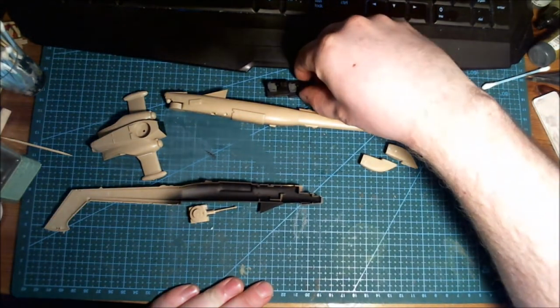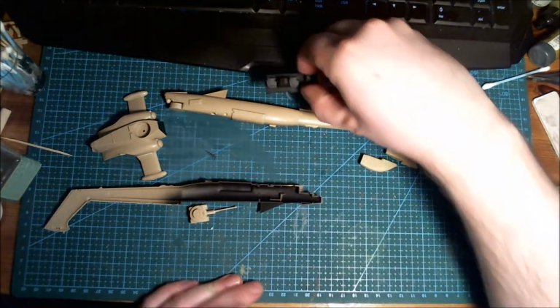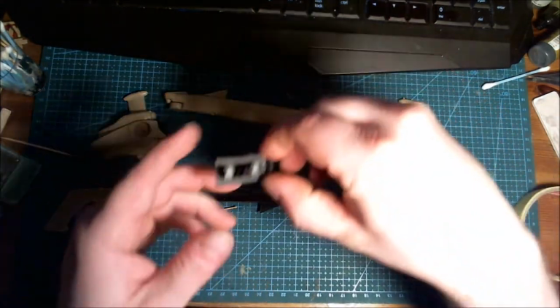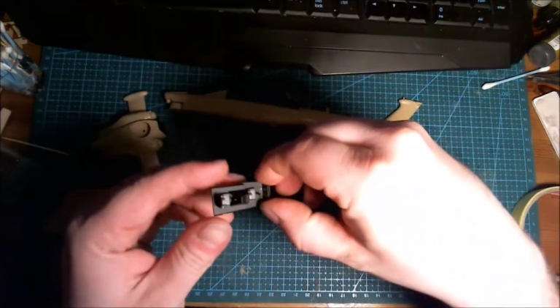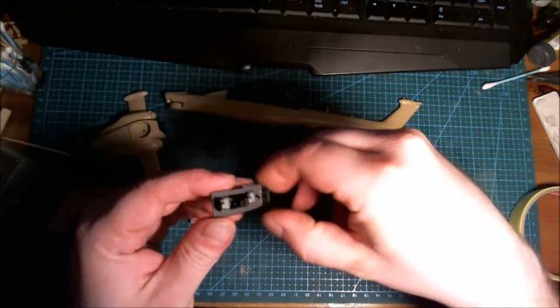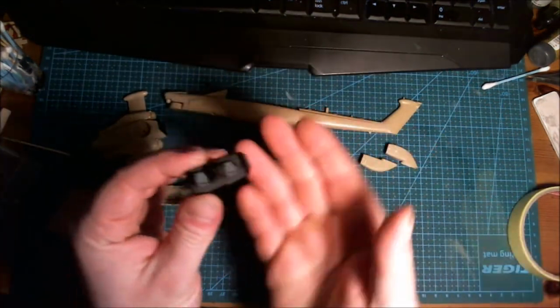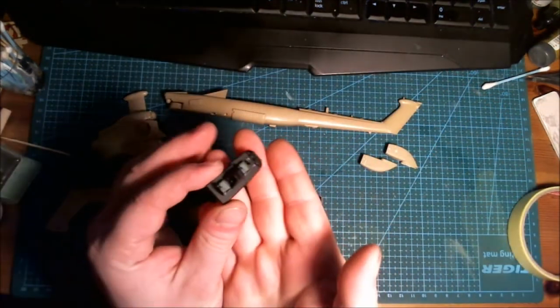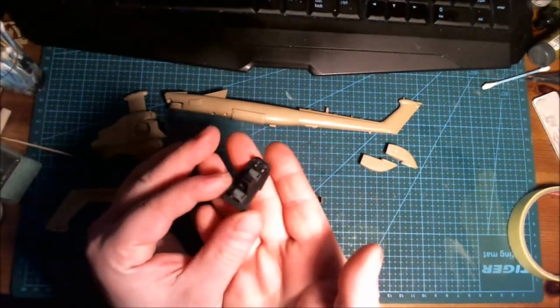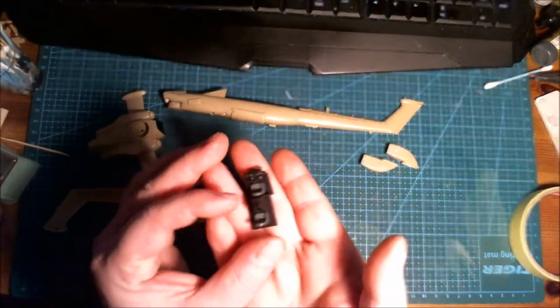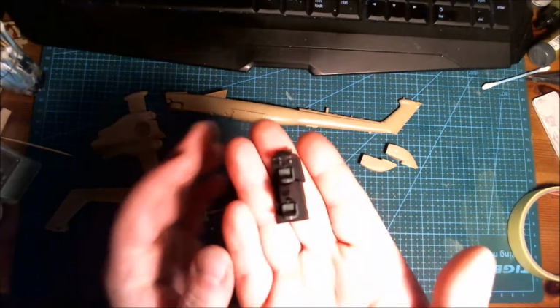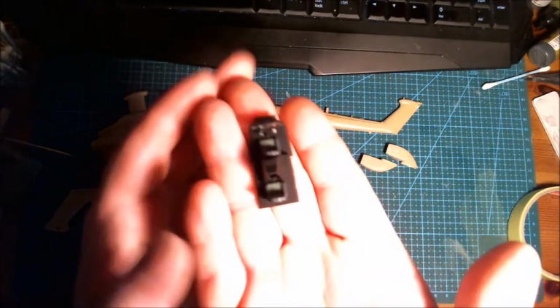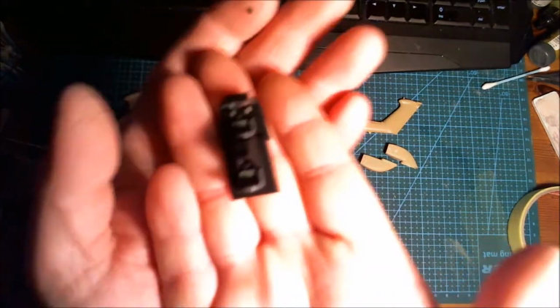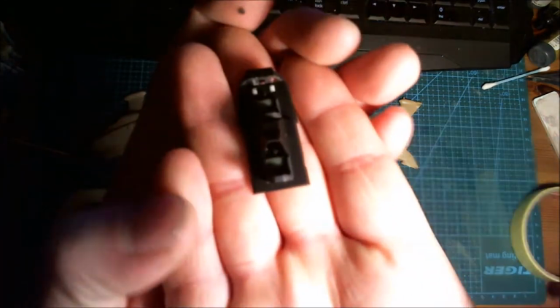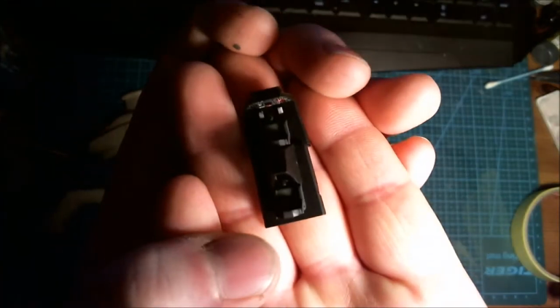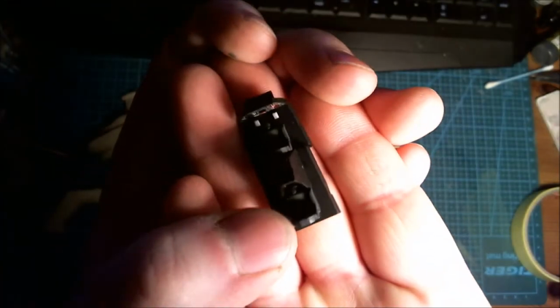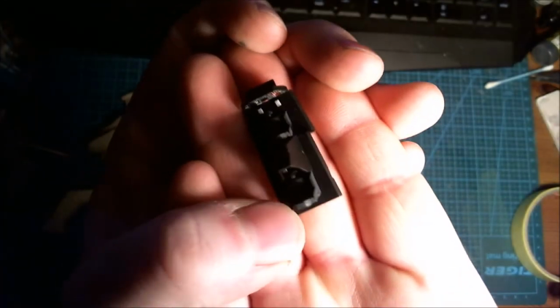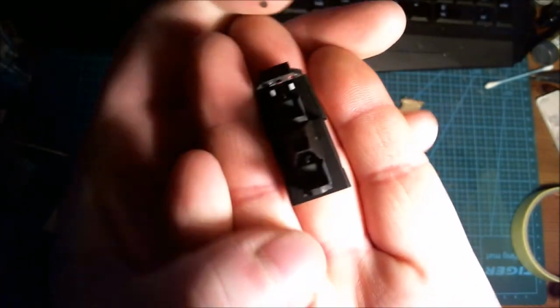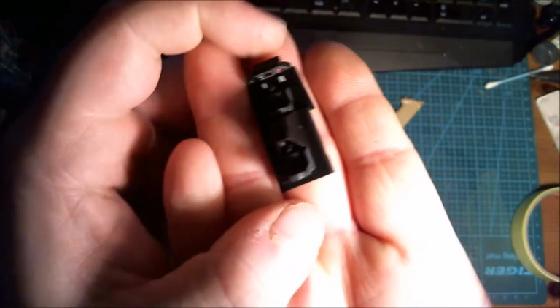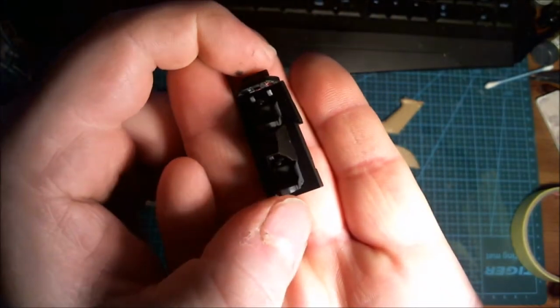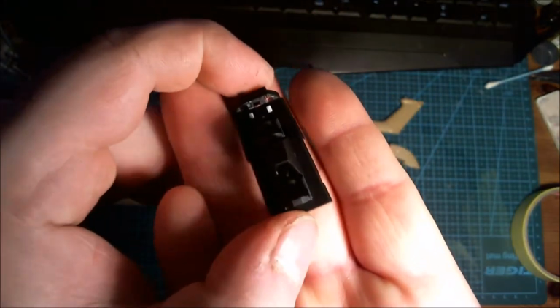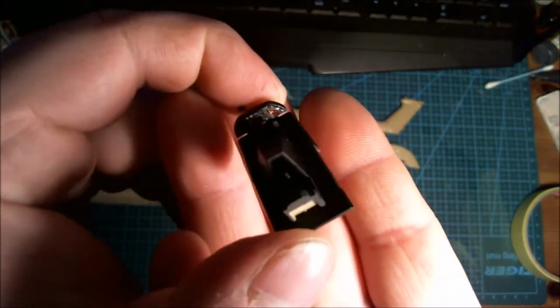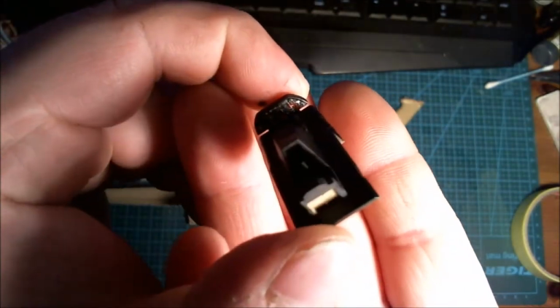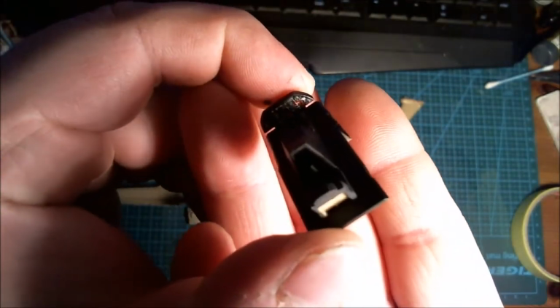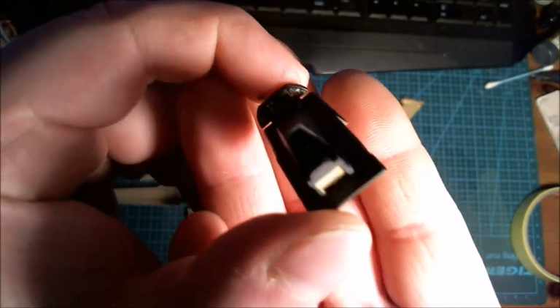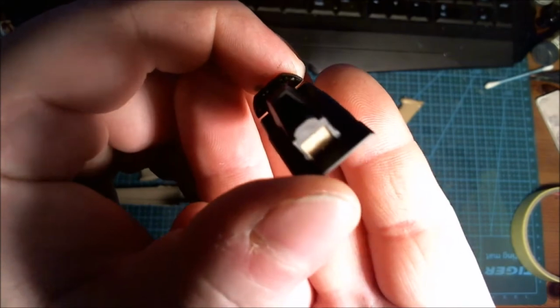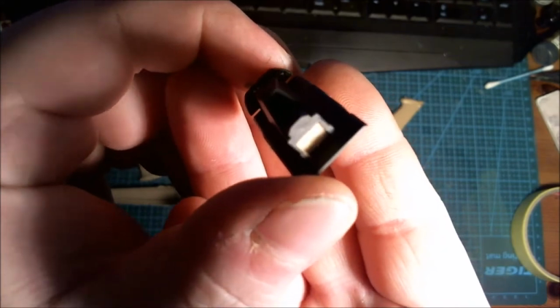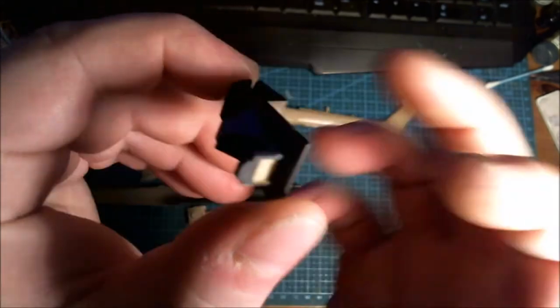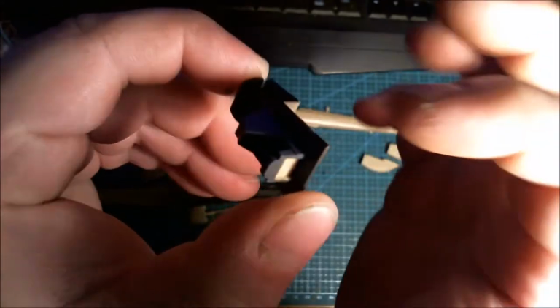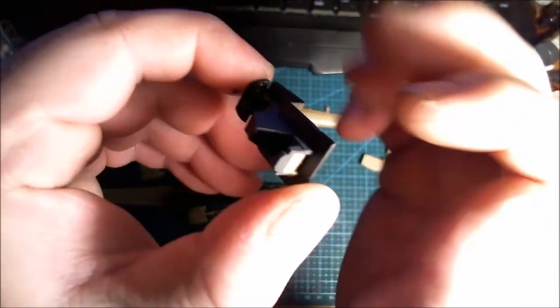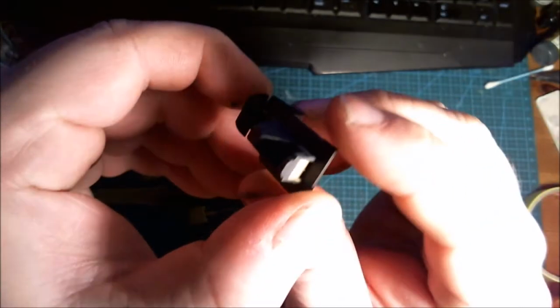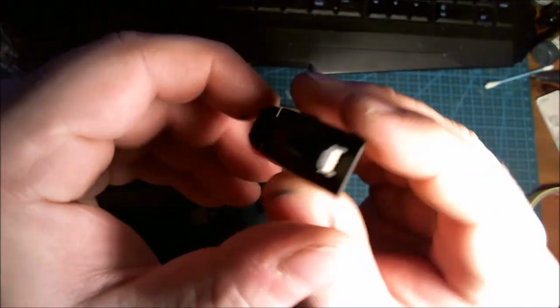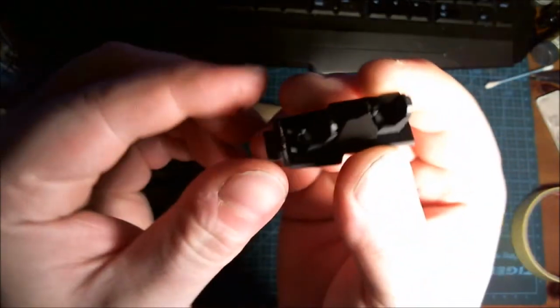So far it's been quite an enjoyable build. The cockpit is pretty lacking in the detail department, but it does have some nice decals for the instrument panels — there's another one inside there that you can't see.